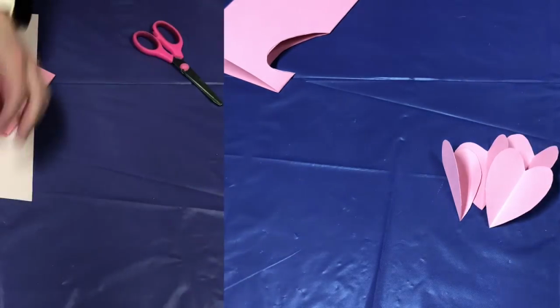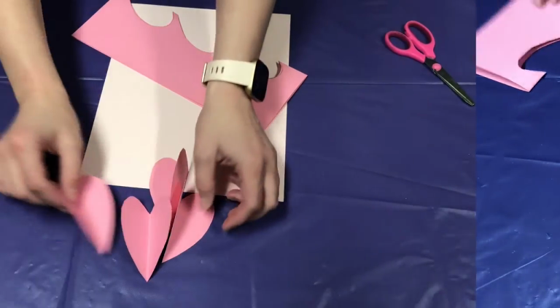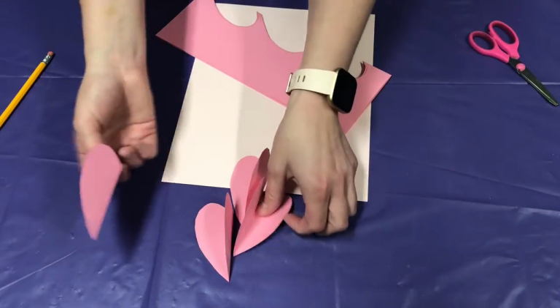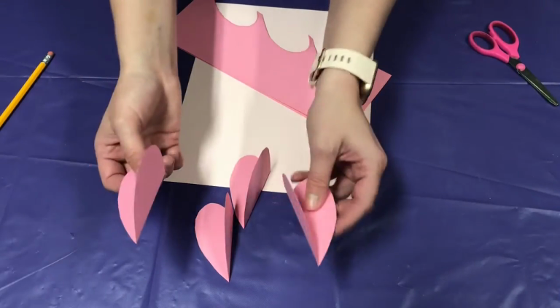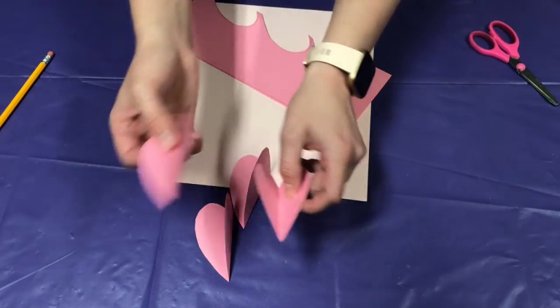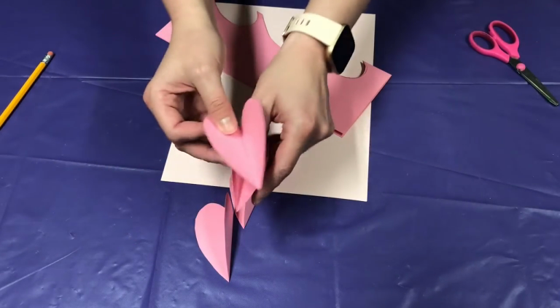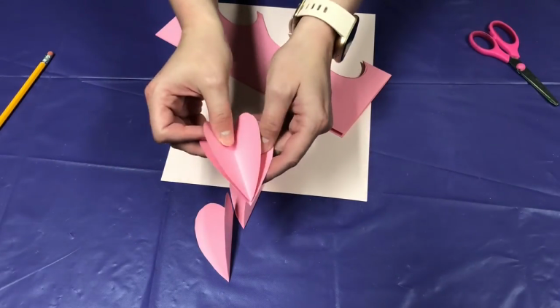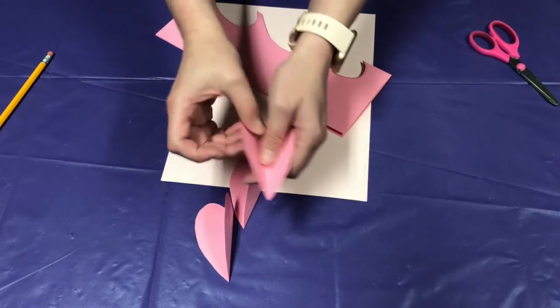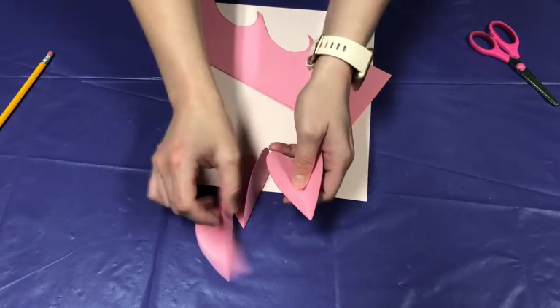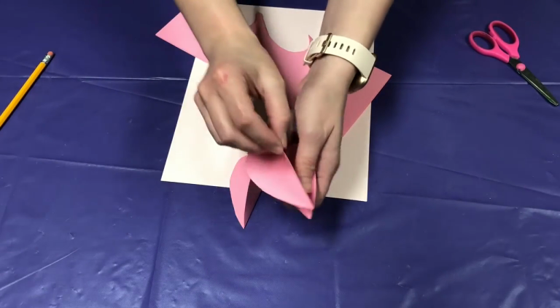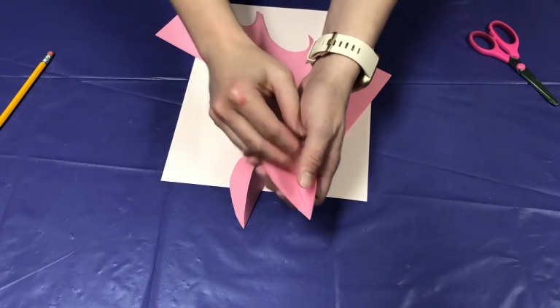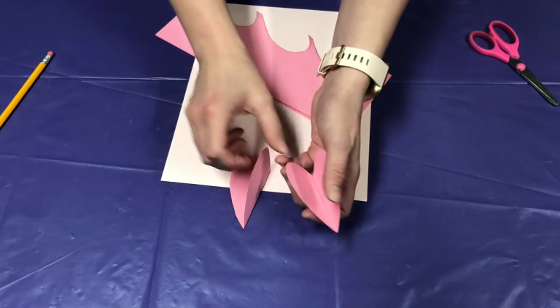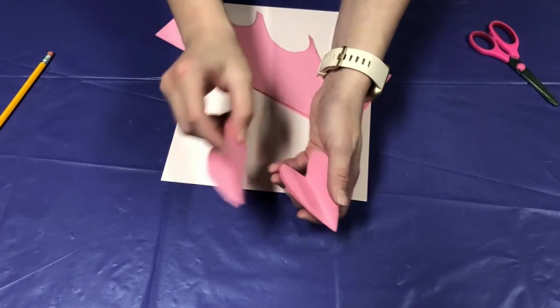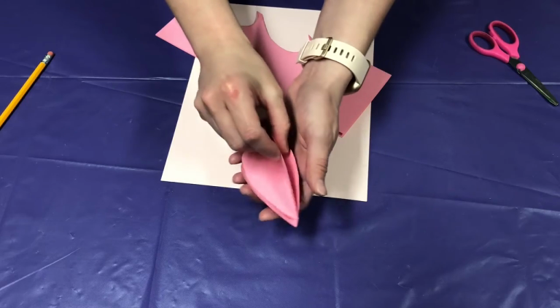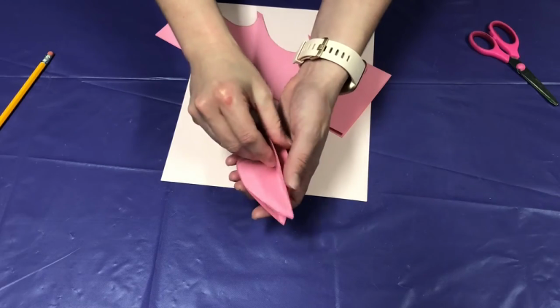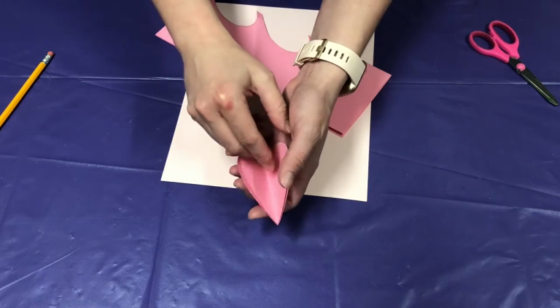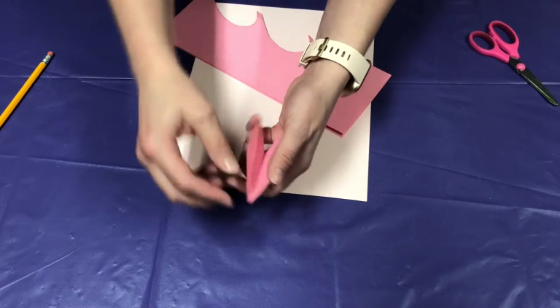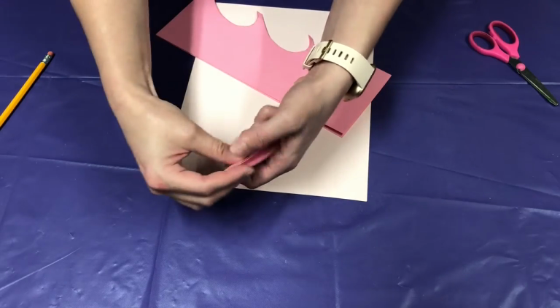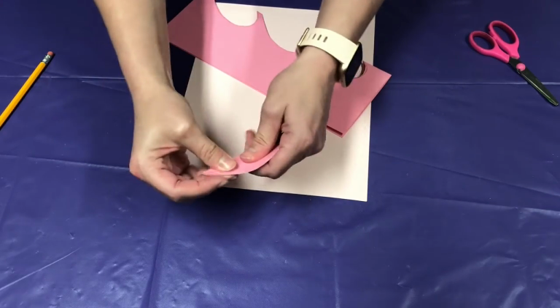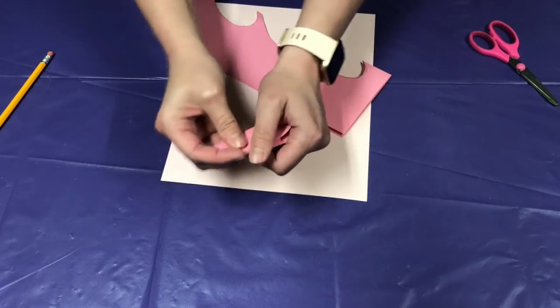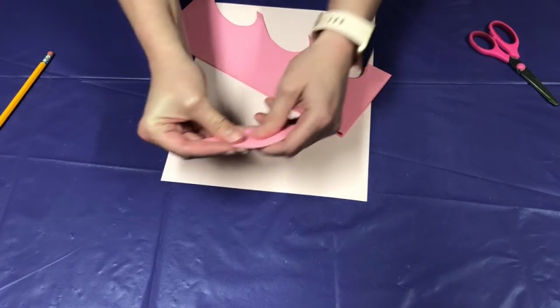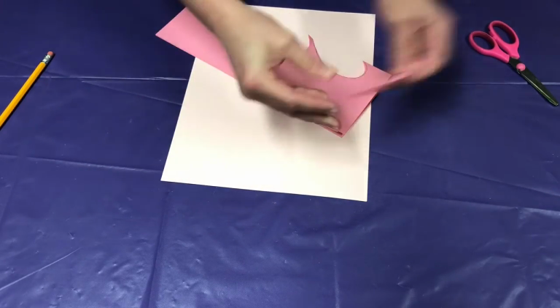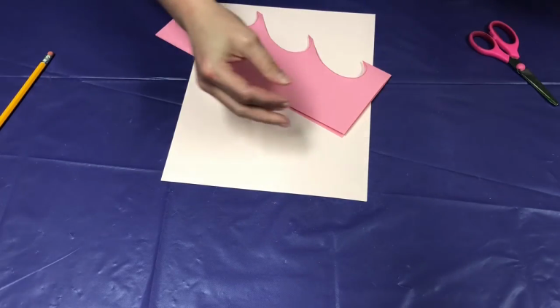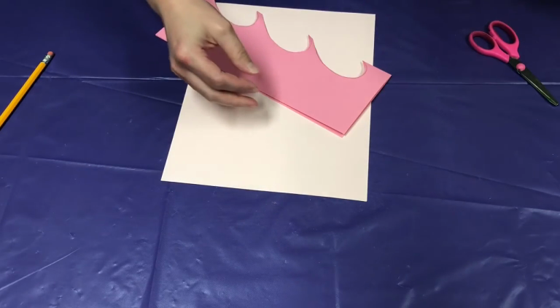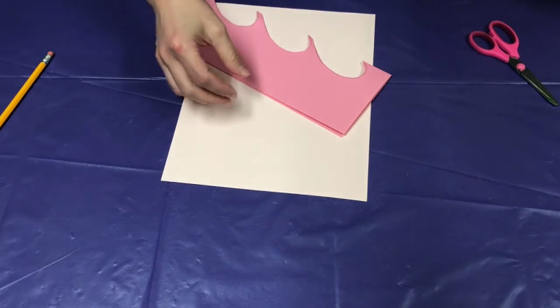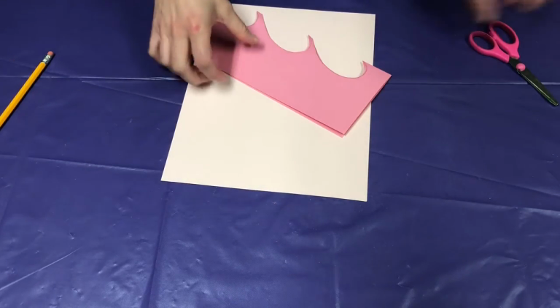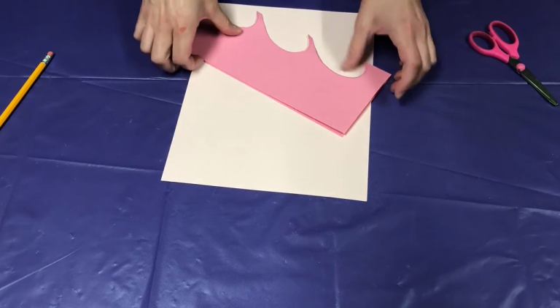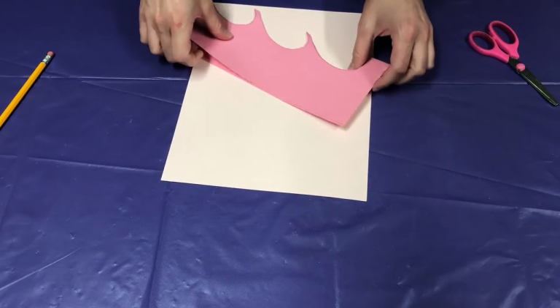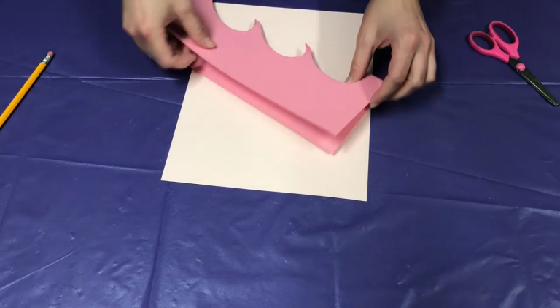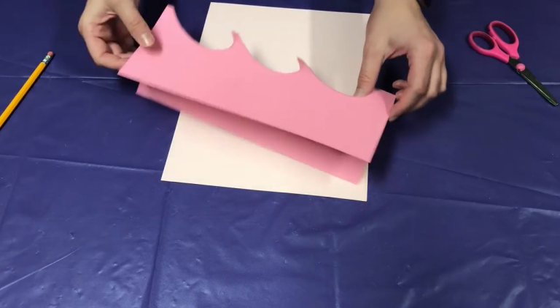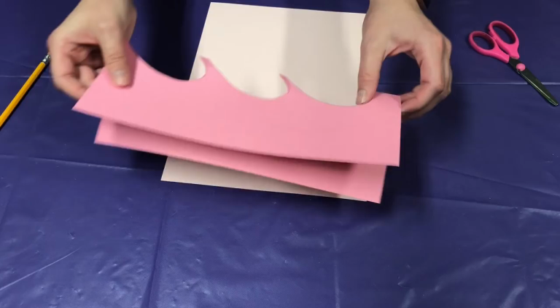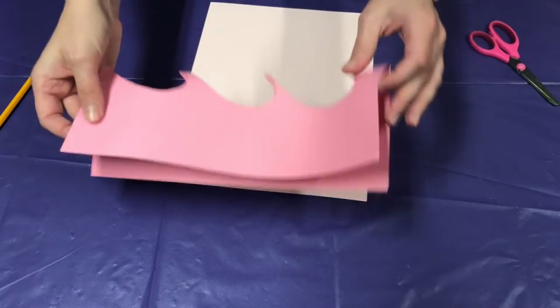Once you have your four hearts cut out, go ahead and put those together — these are going to make your 3D heart. Go ahead and put those to the side.